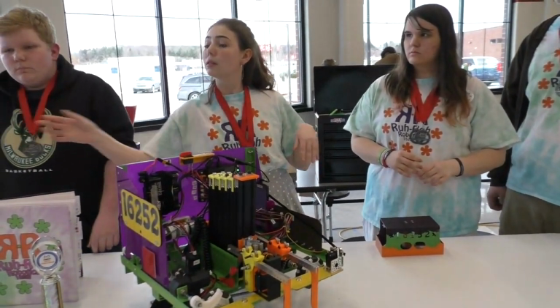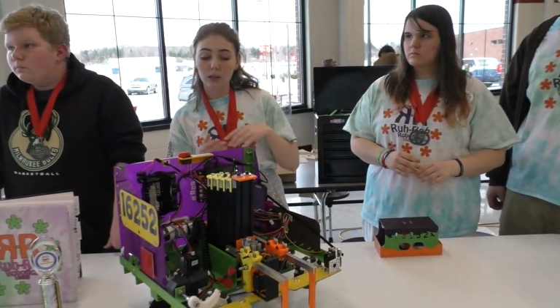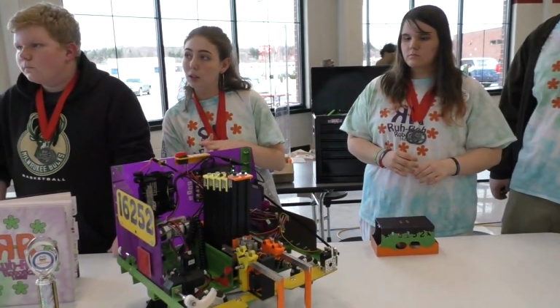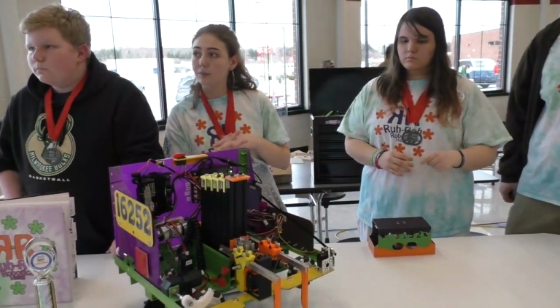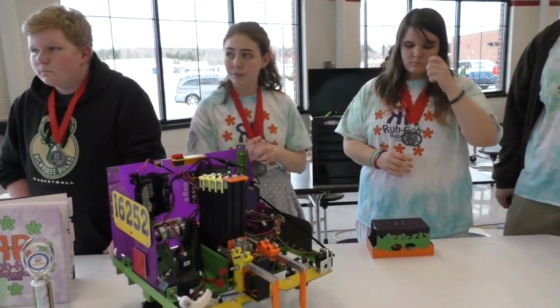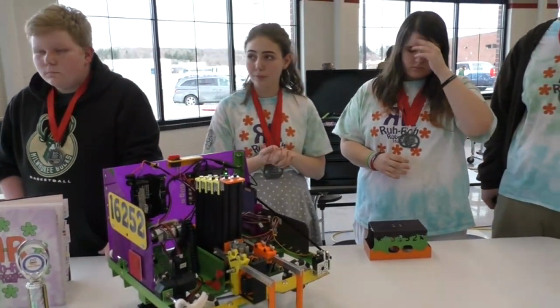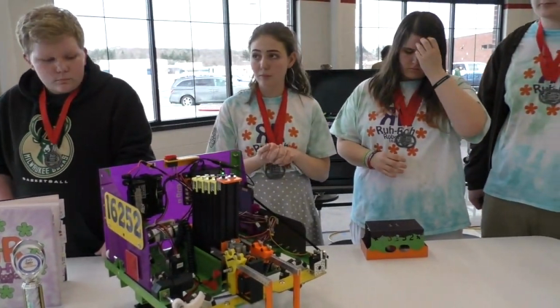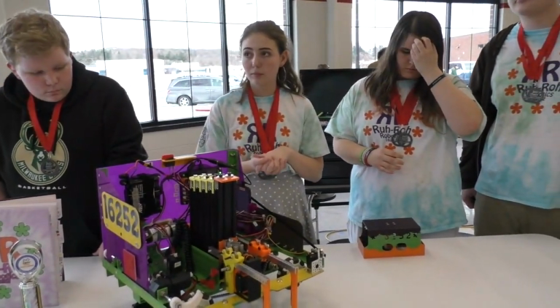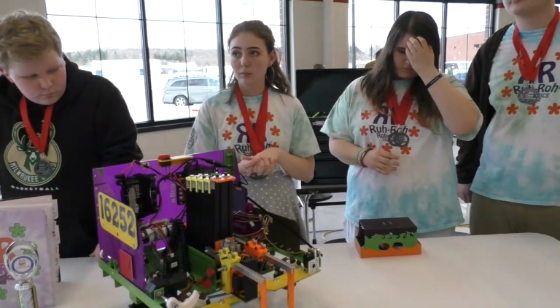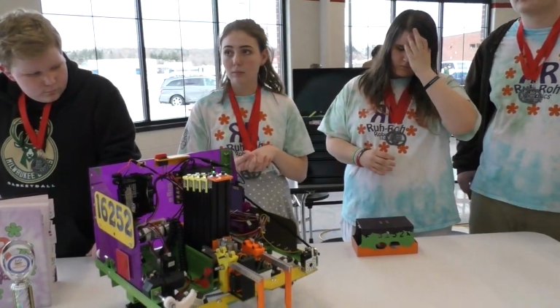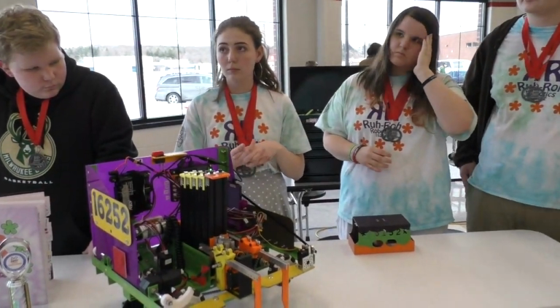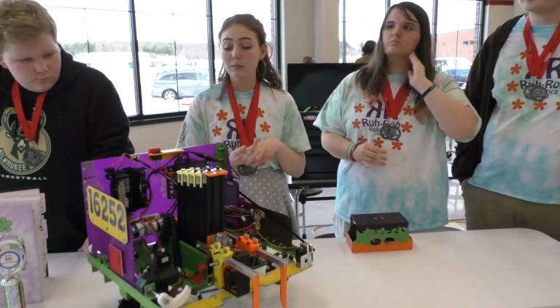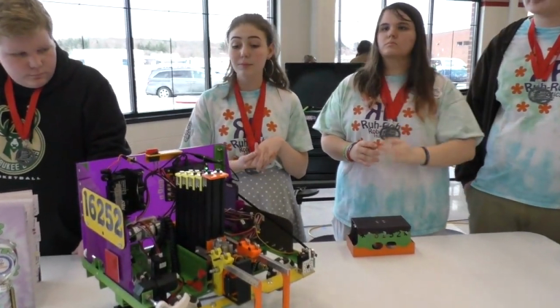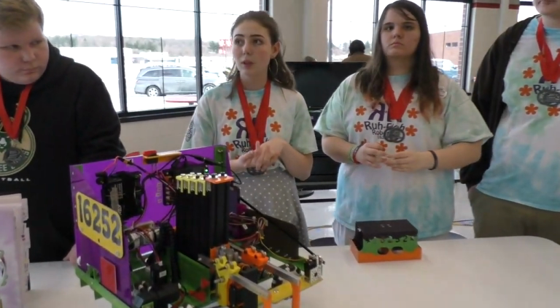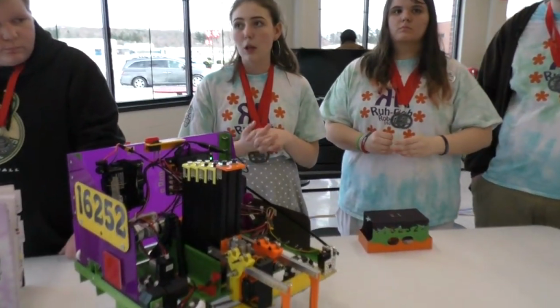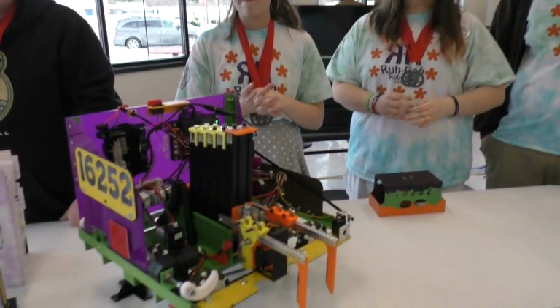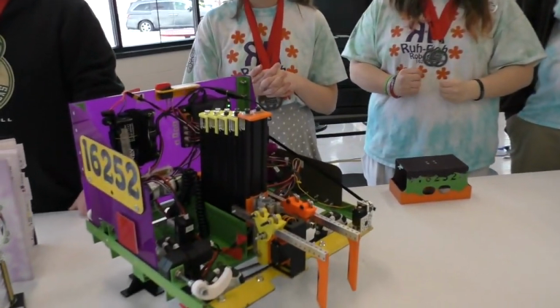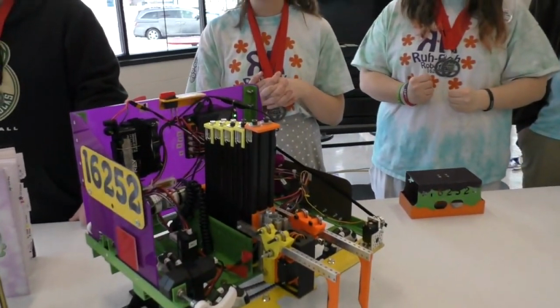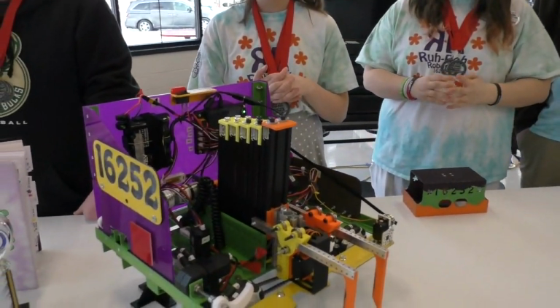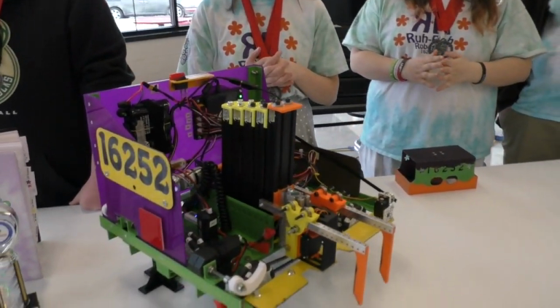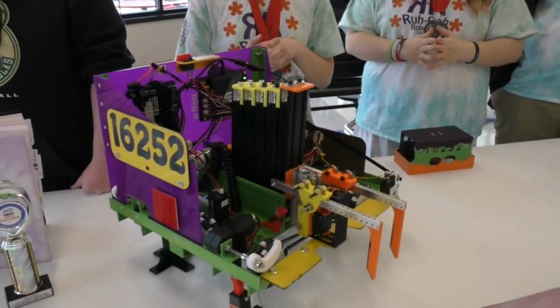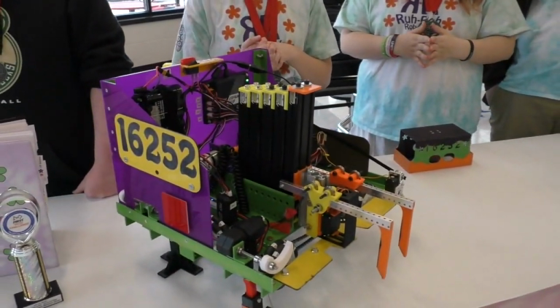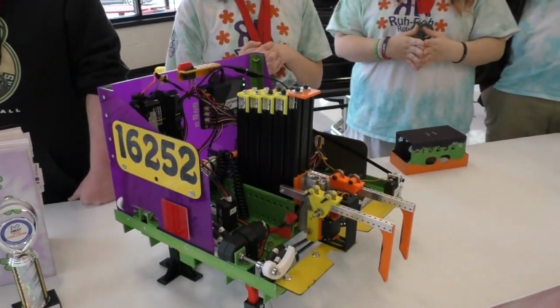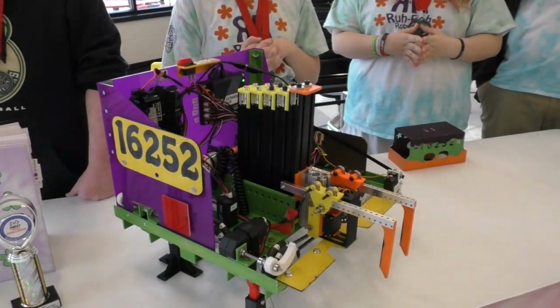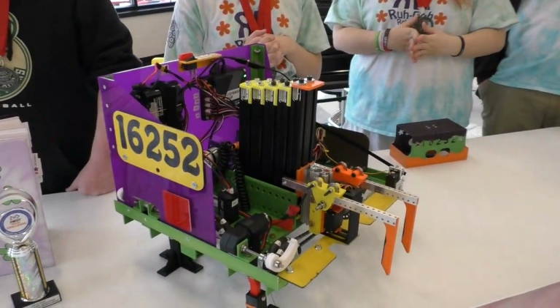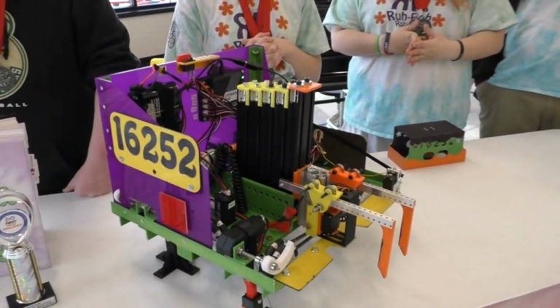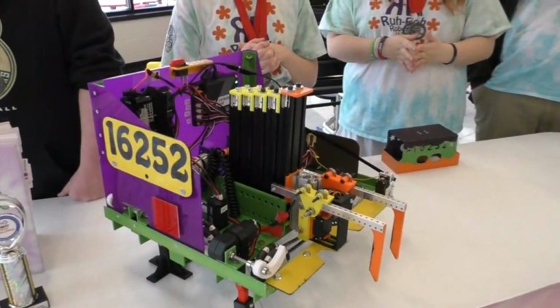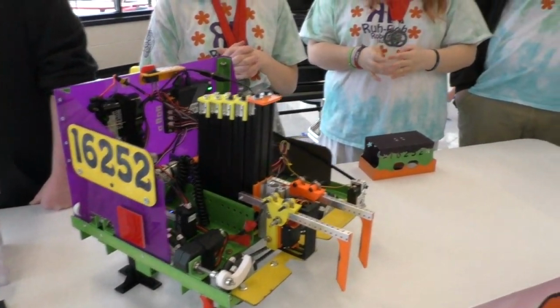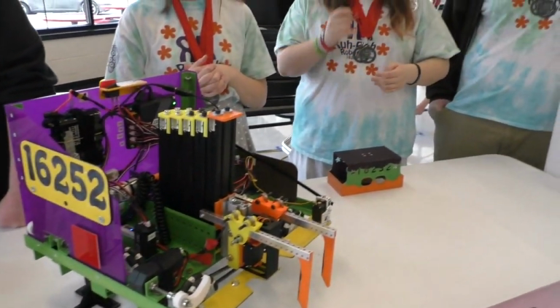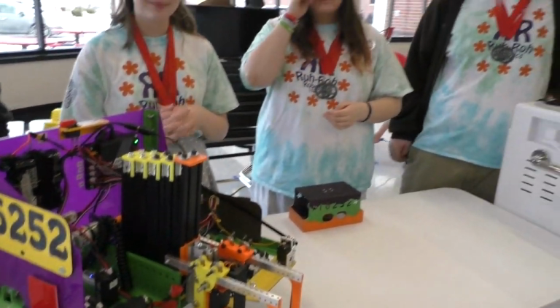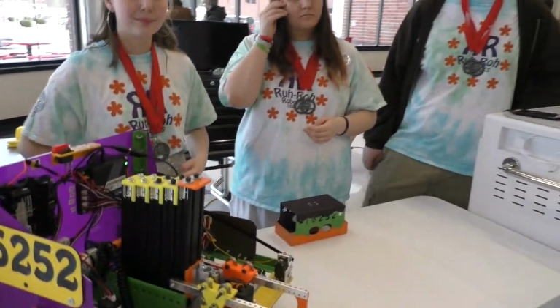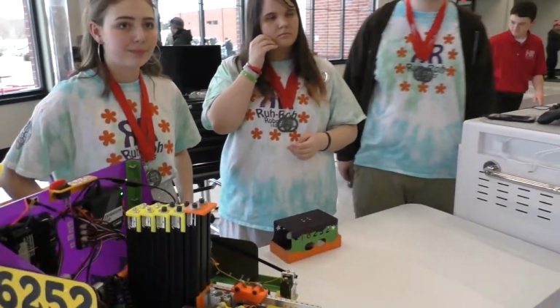Looking at this machine there are a lot of neat aesthetic features too. I'm going to guess it's a little bit Scooby-Doo themed — is that right? Very cool on this bot as well.